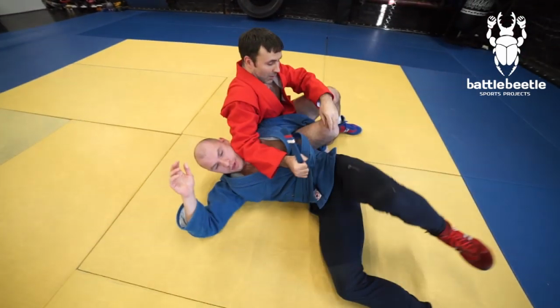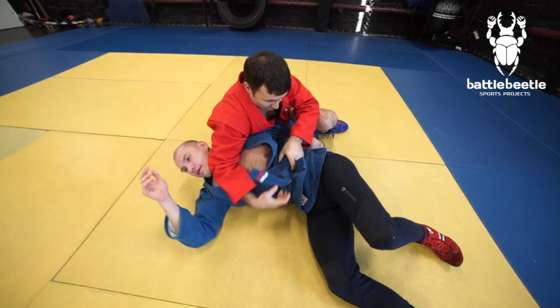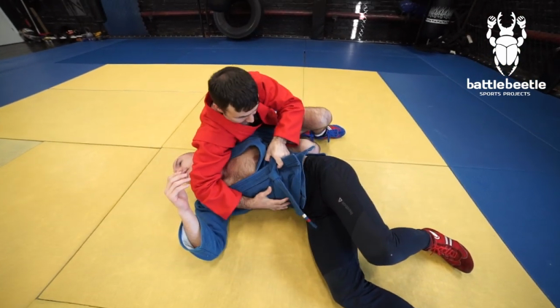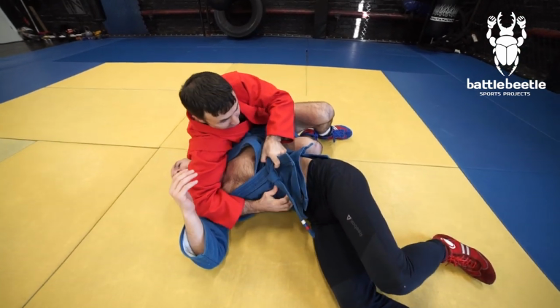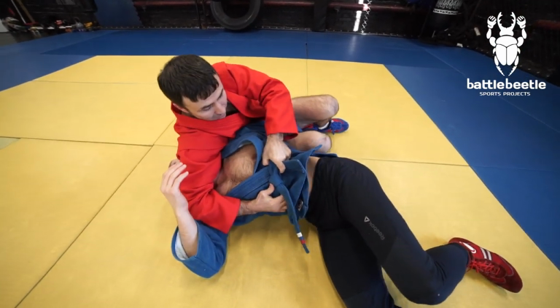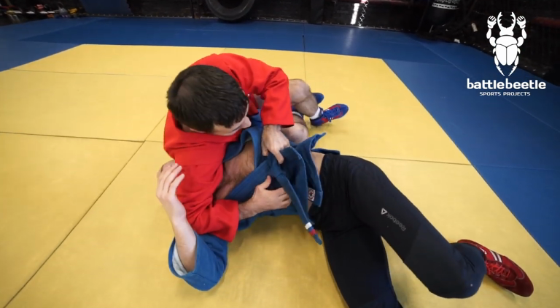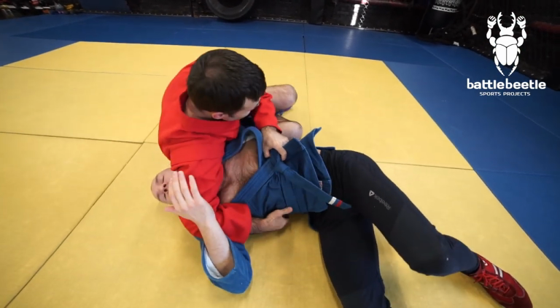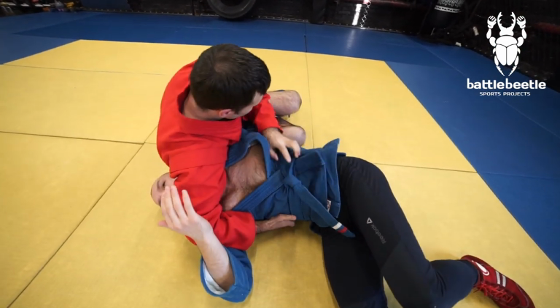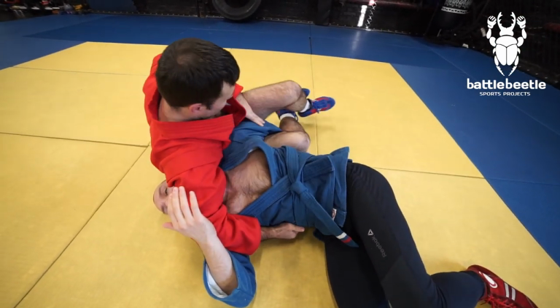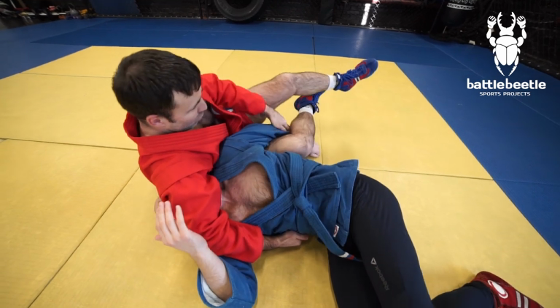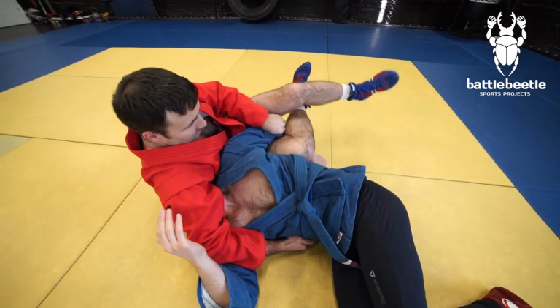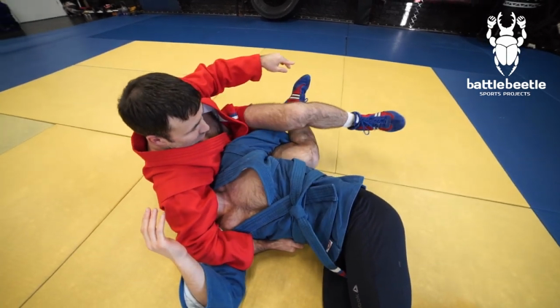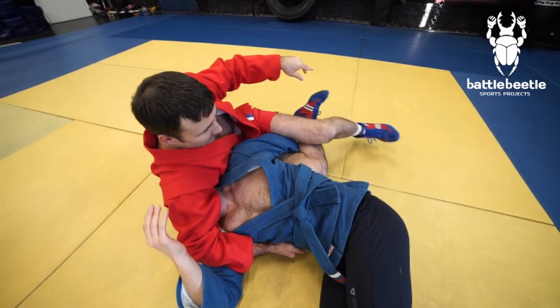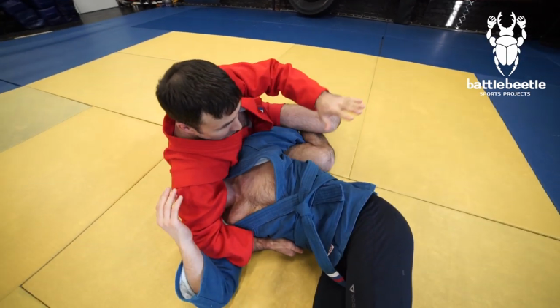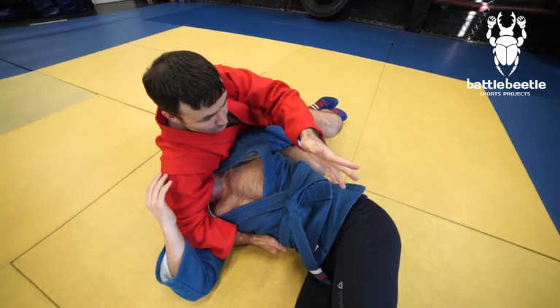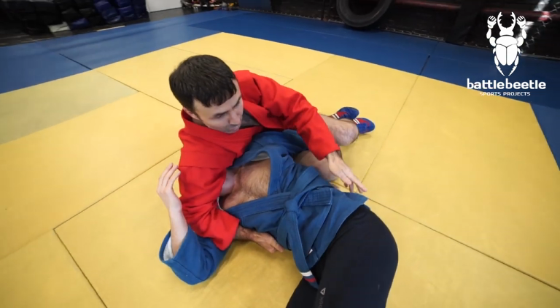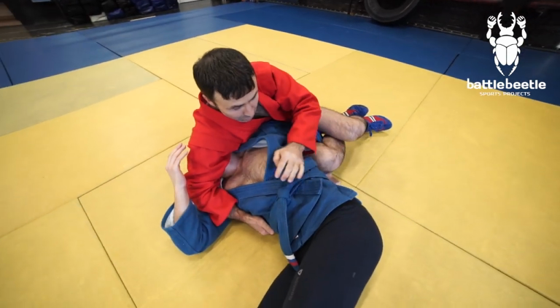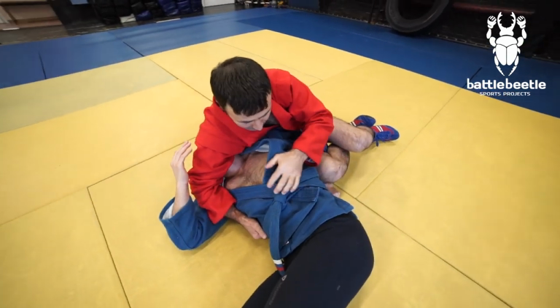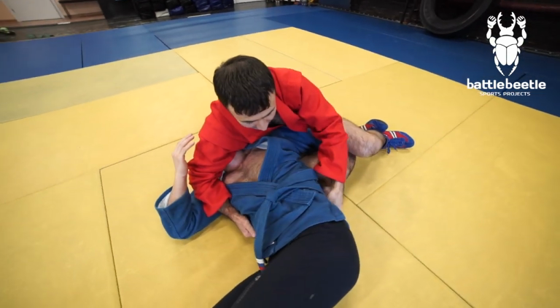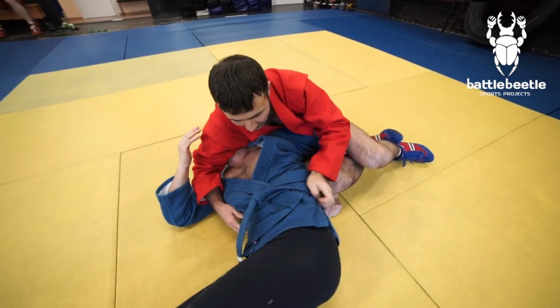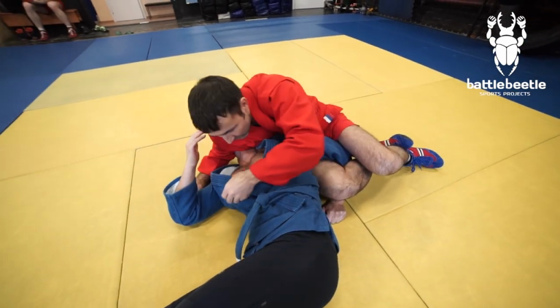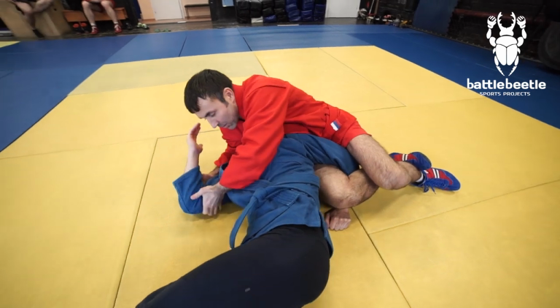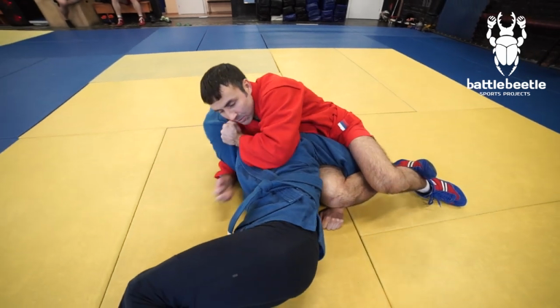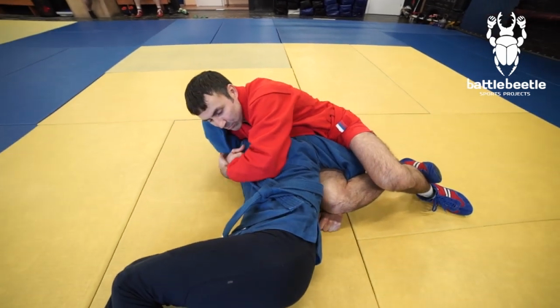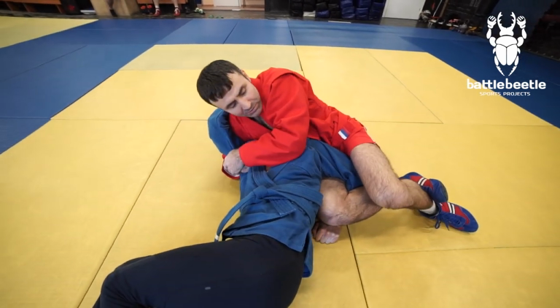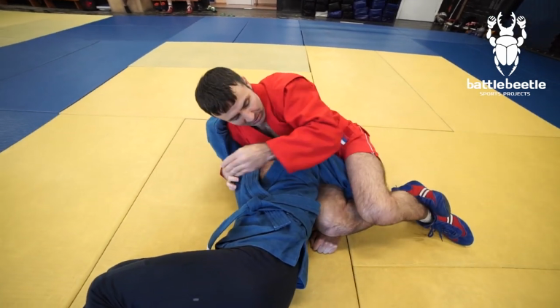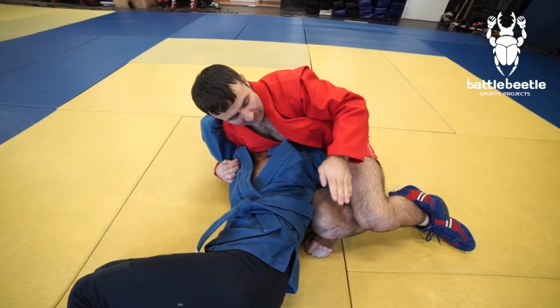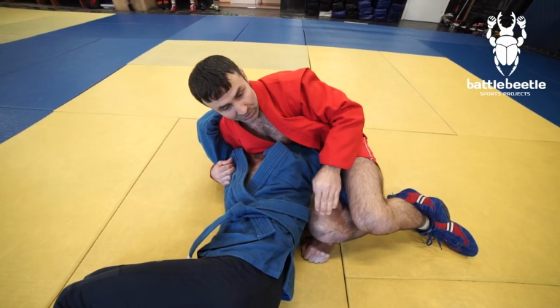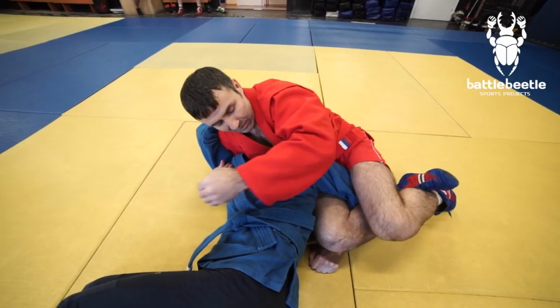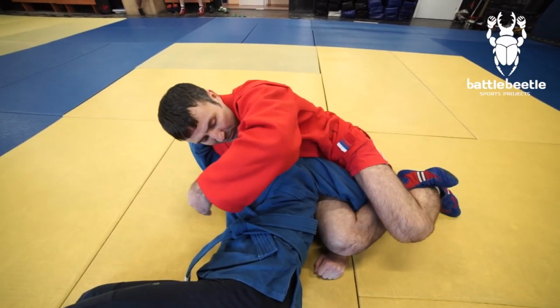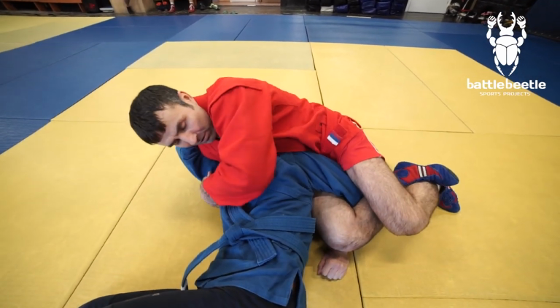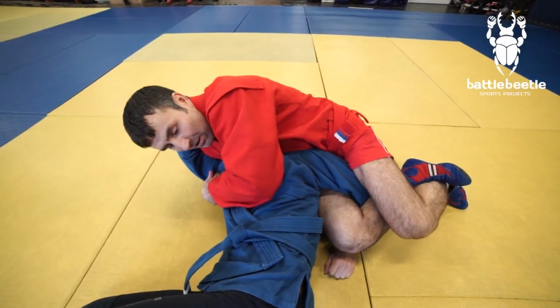If he rolls over, I keep holding the lock and control his body — it's not a big deal. I can grab his arm and shoulder this way too. Now I'm trying to stand up on my knees to finish.